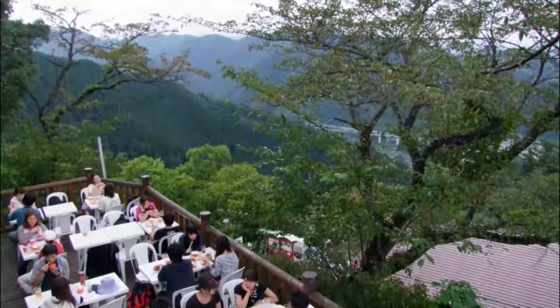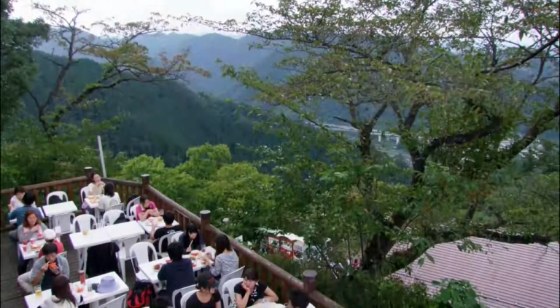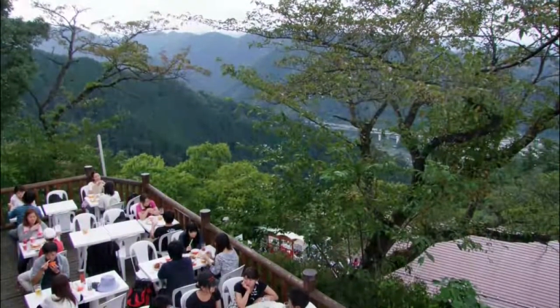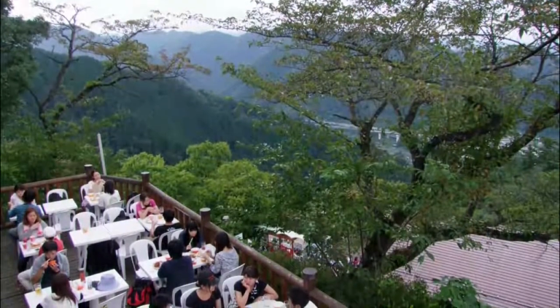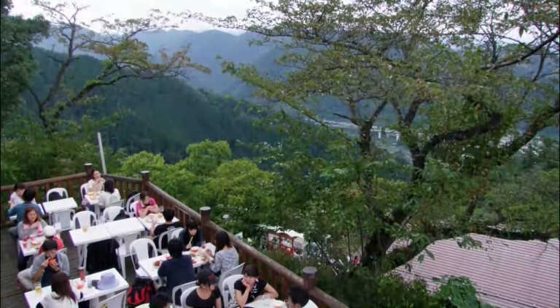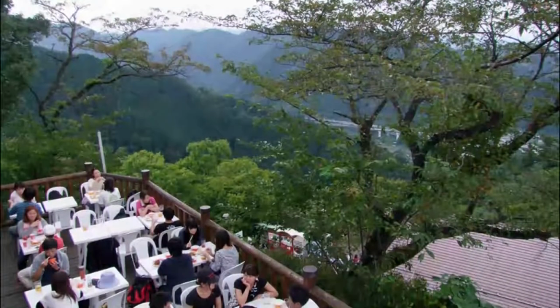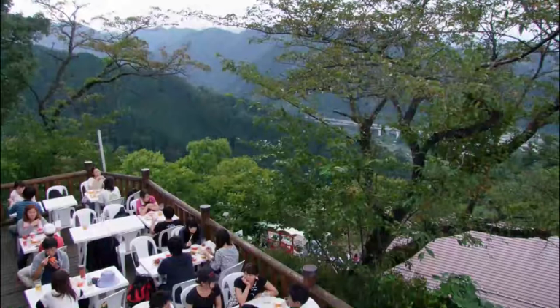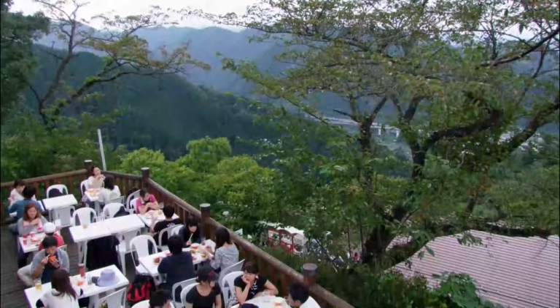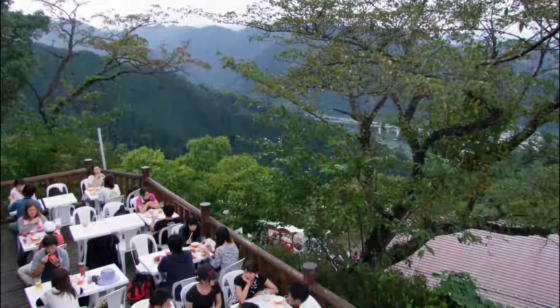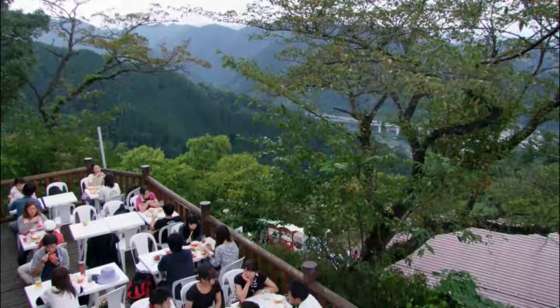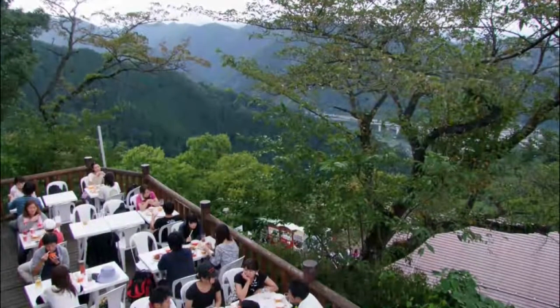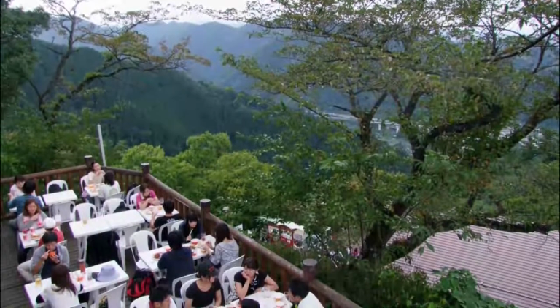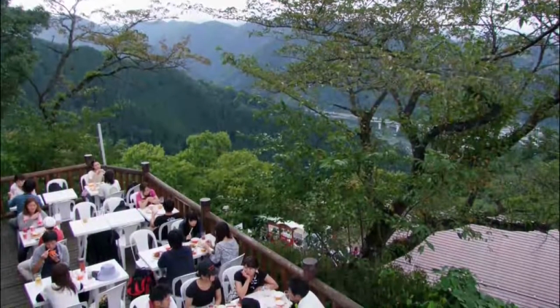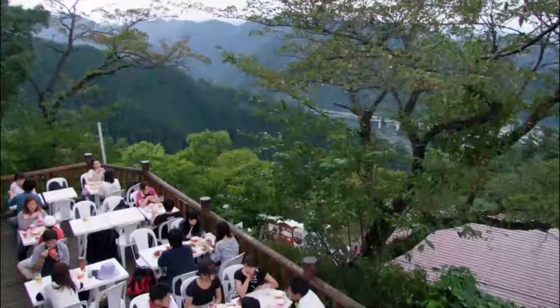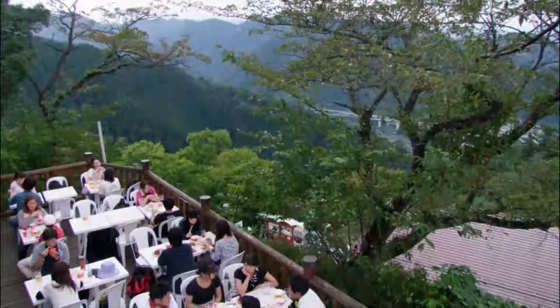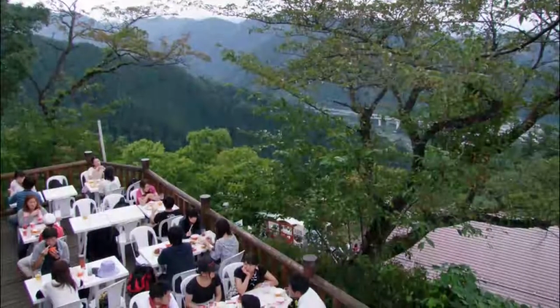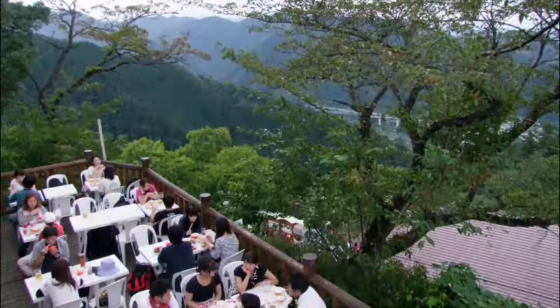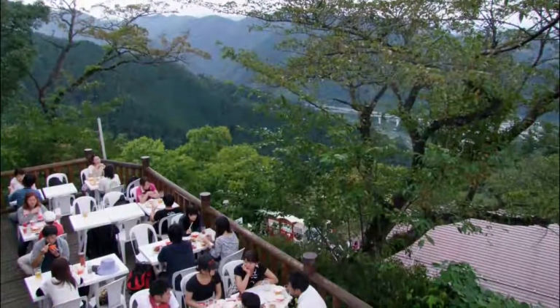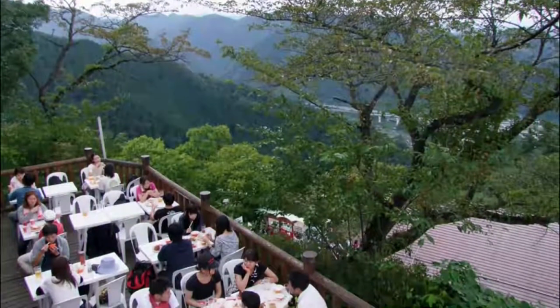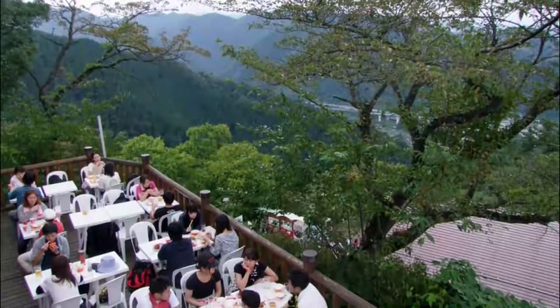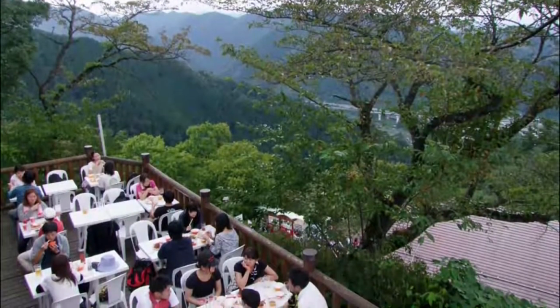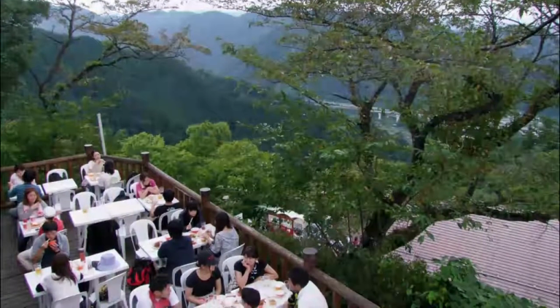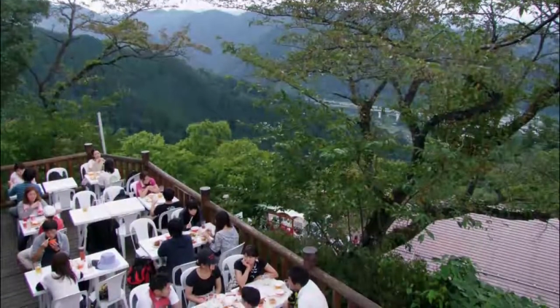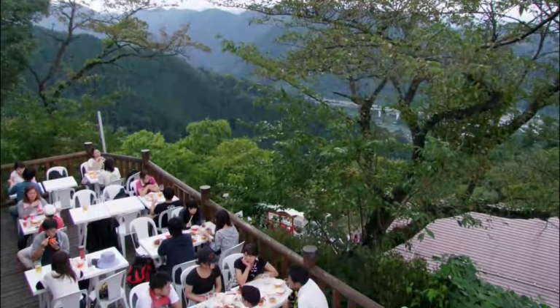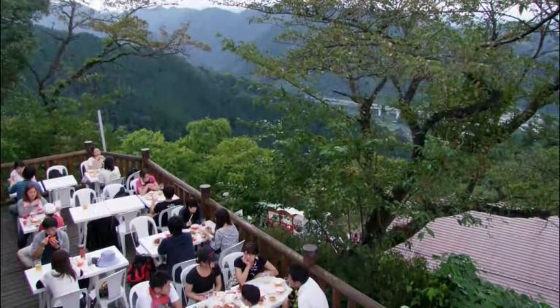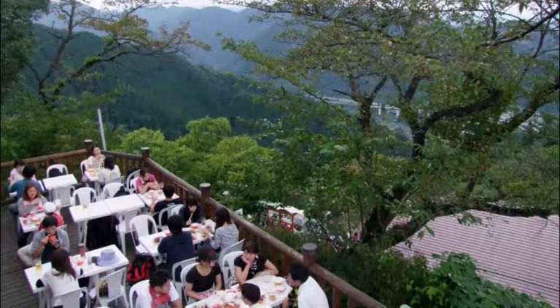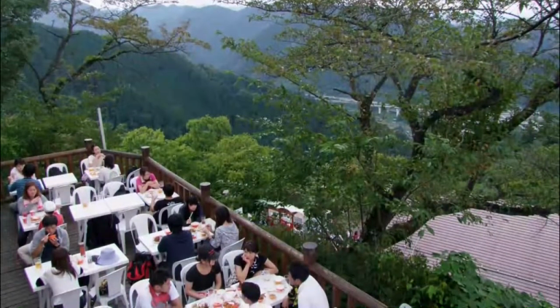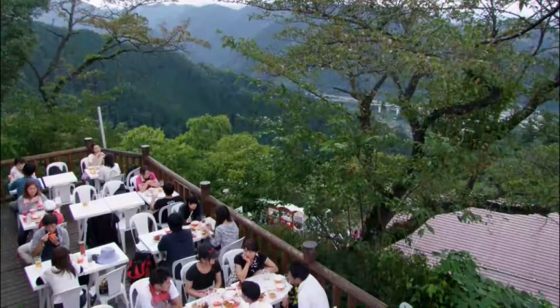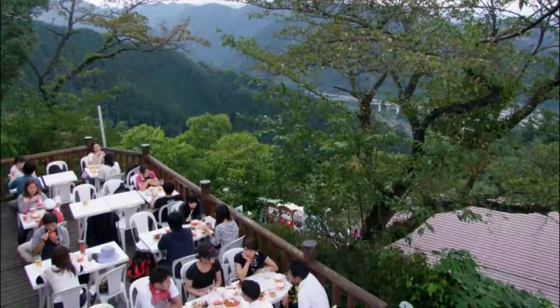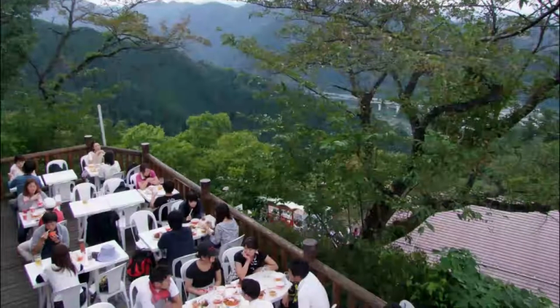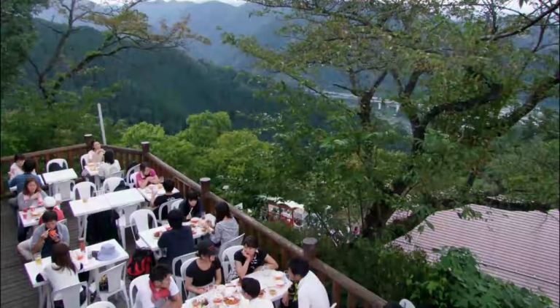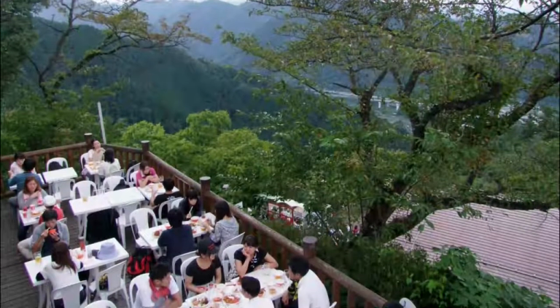I went there on Friday — still crowded. Everything had to wait in line. I waited 45 minutes just to ride the cable car.